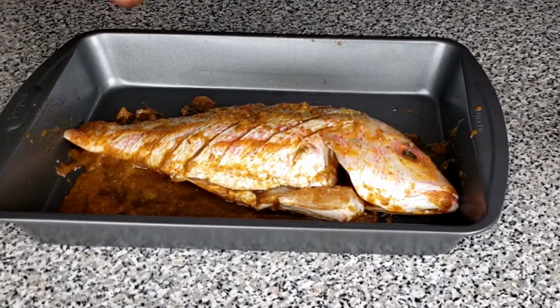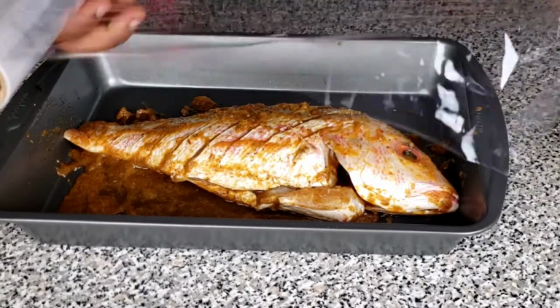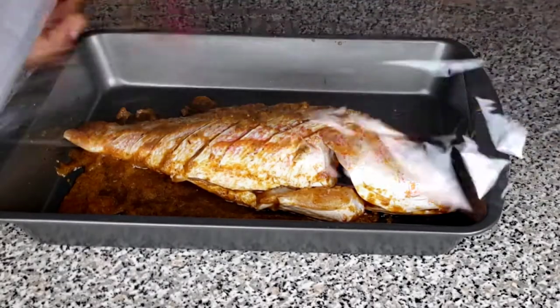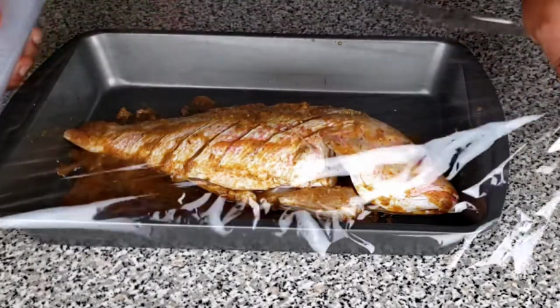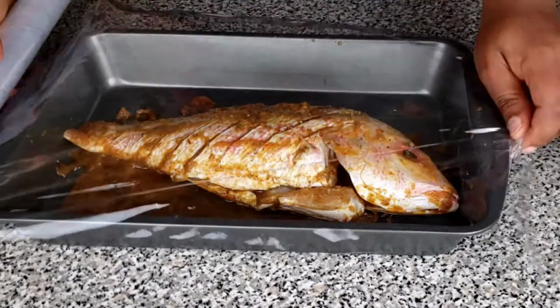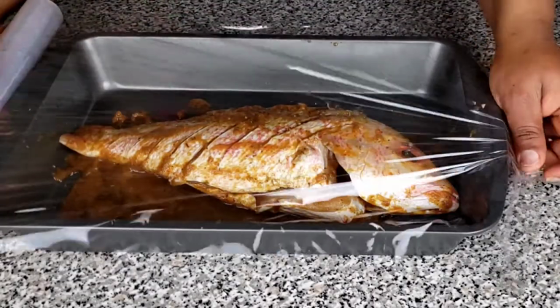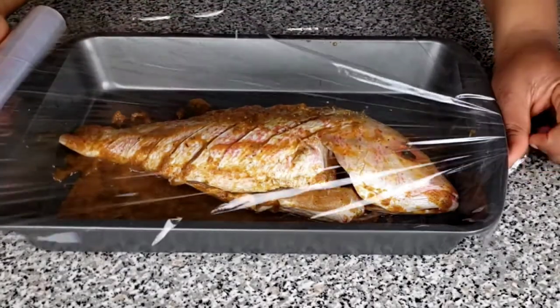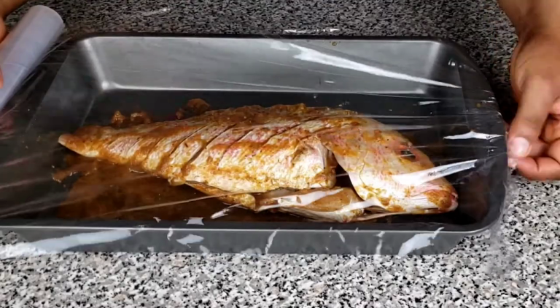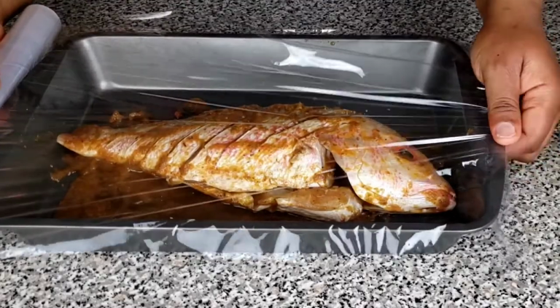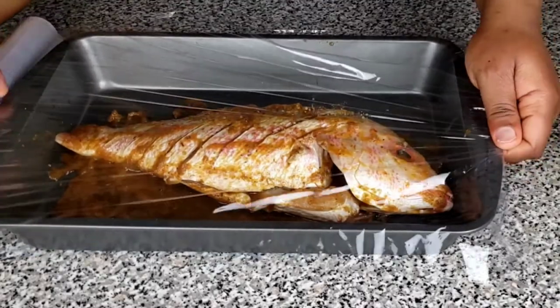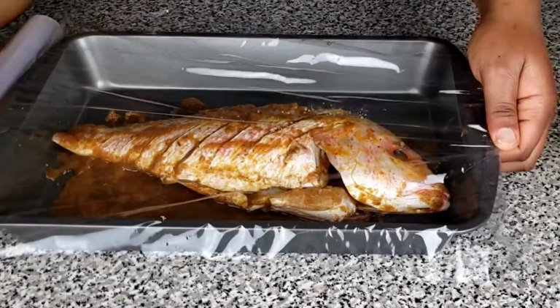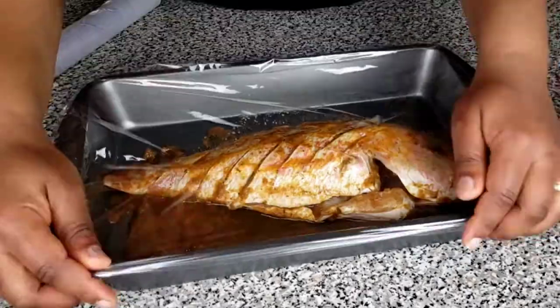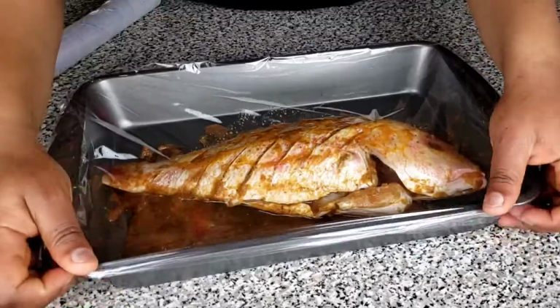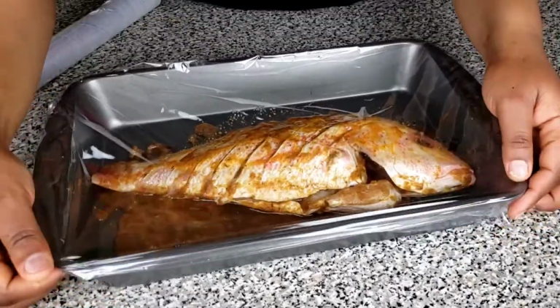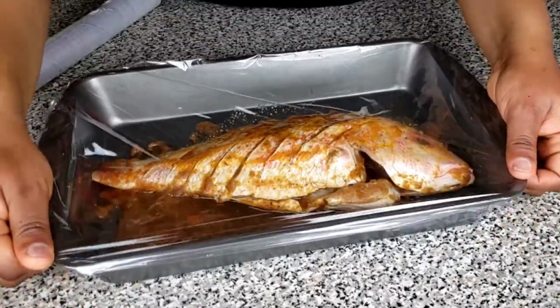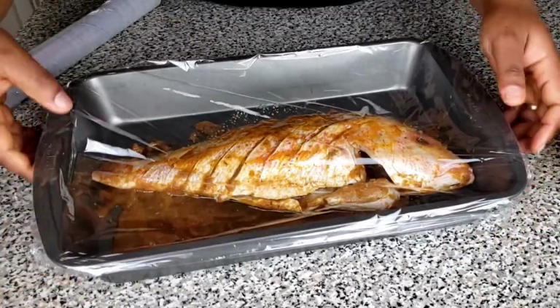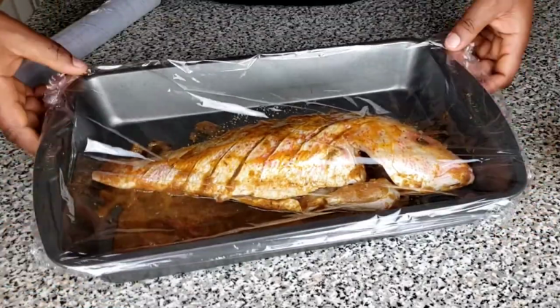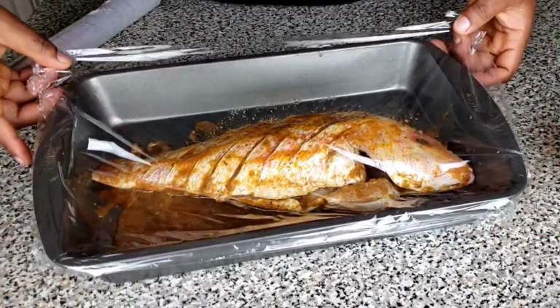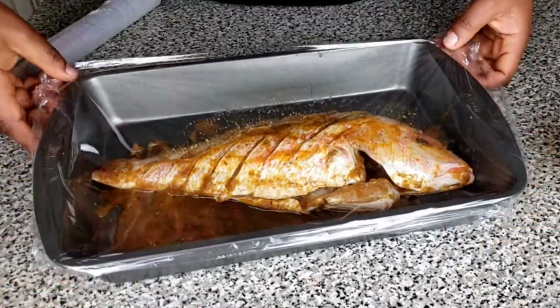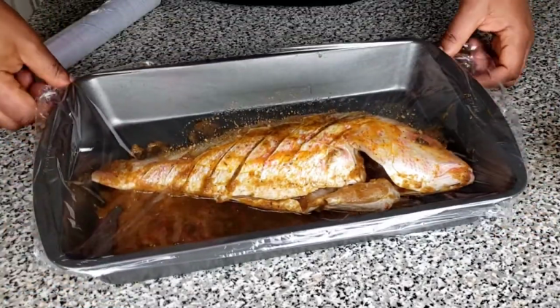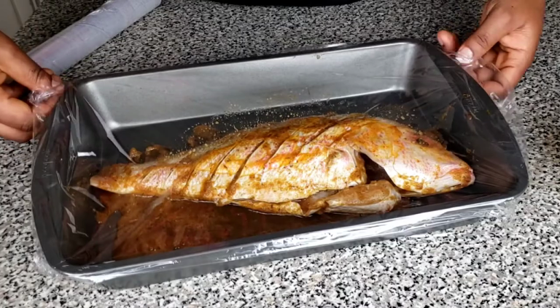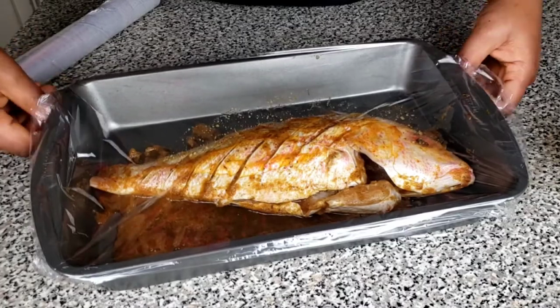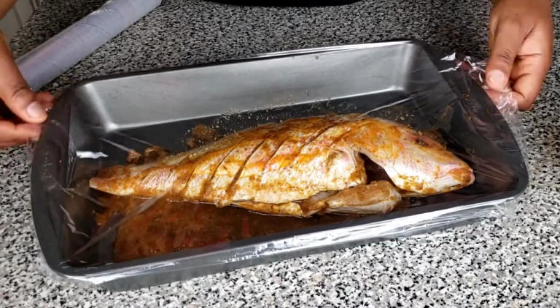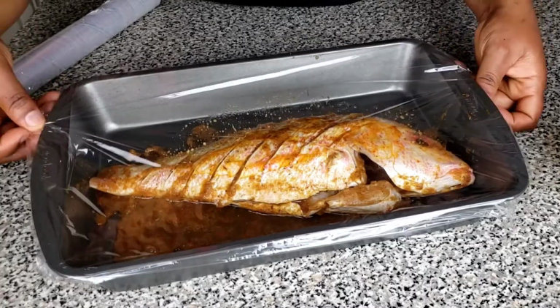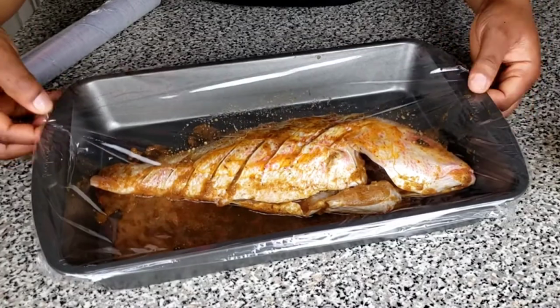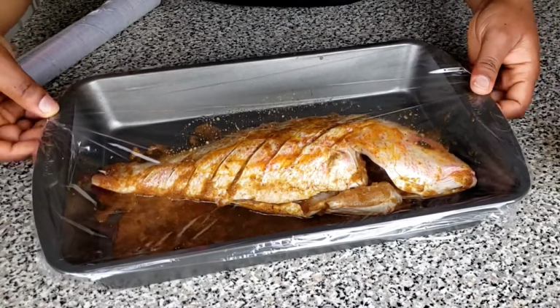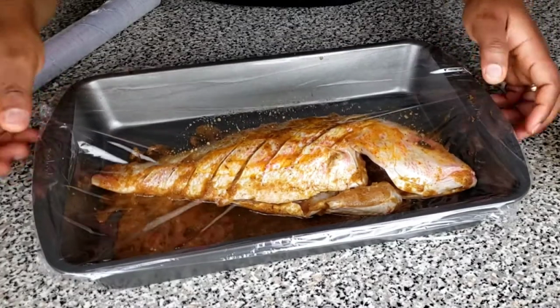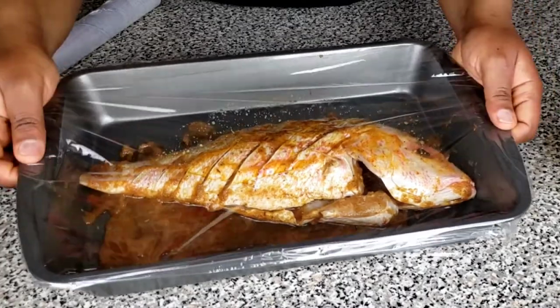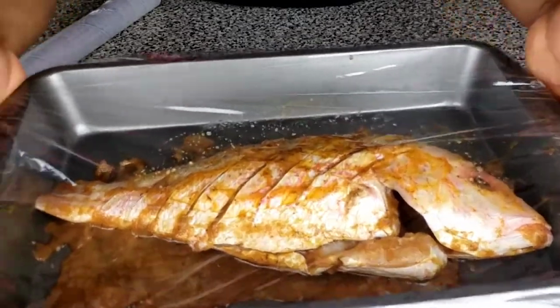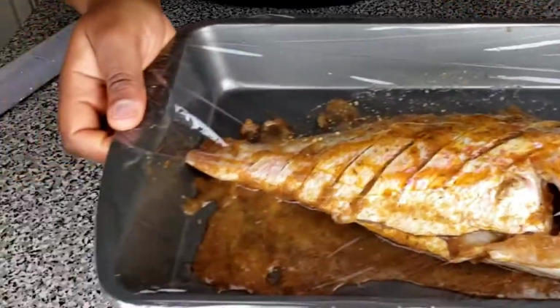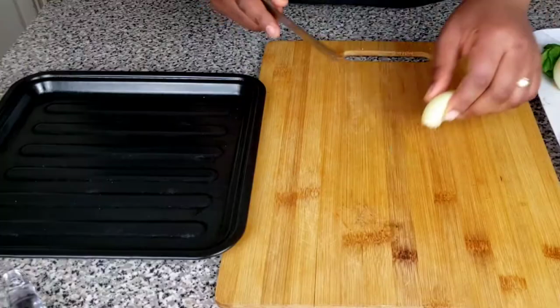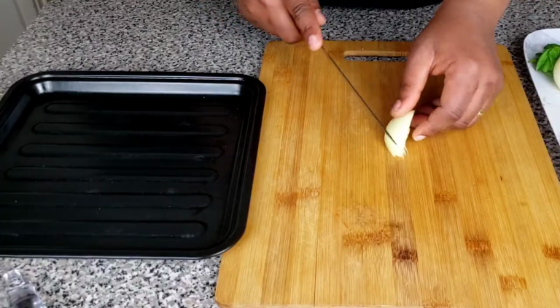Go ahead and cover your fish and let it marinate for about 30 minutes to an hour. The next thing we're going to be doing while the fish is marinating is to actually cut the other spices that are going to be like the bed of the fish.